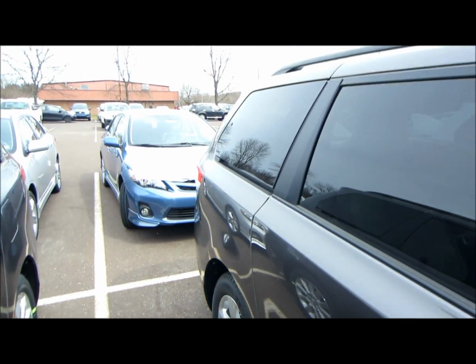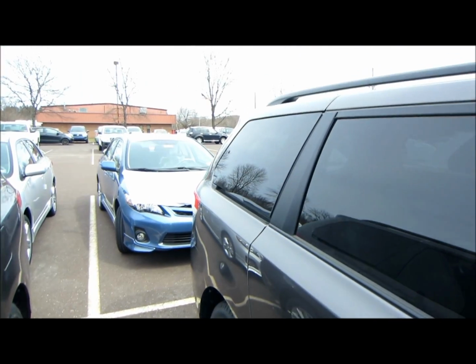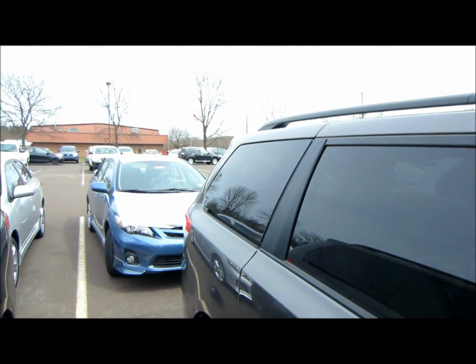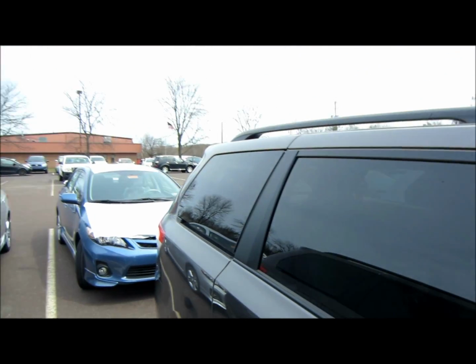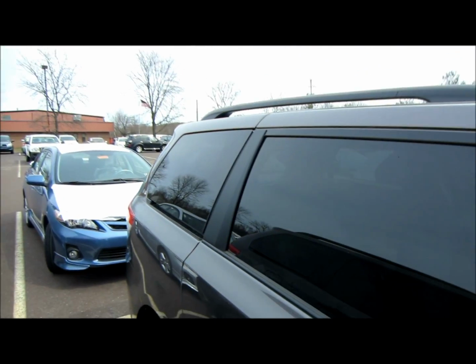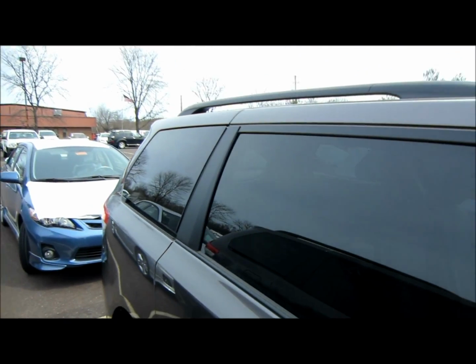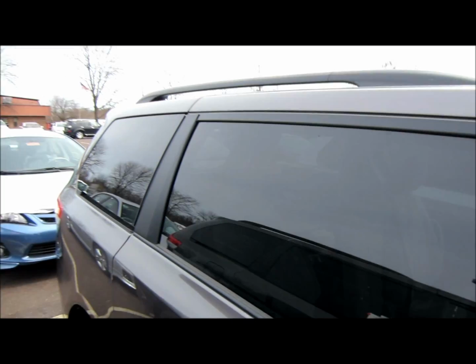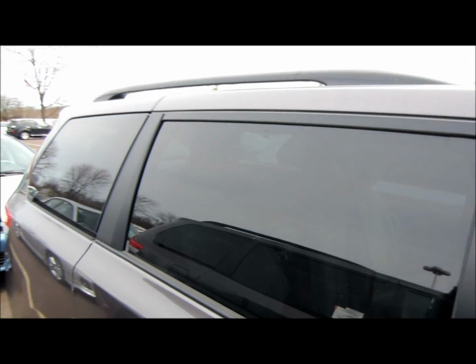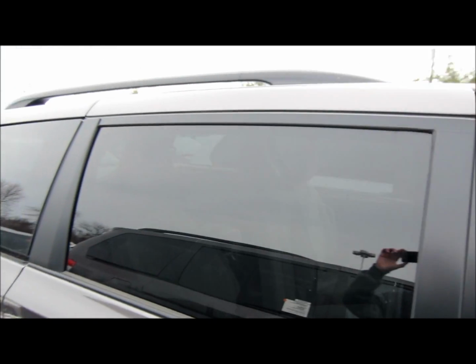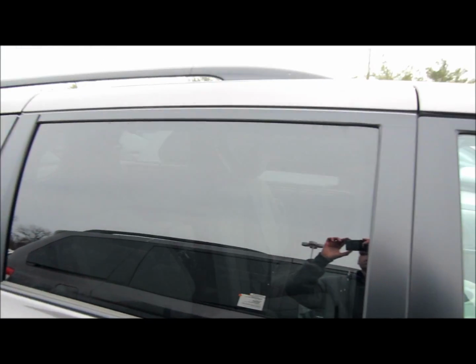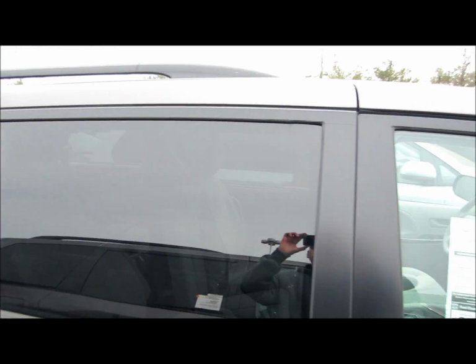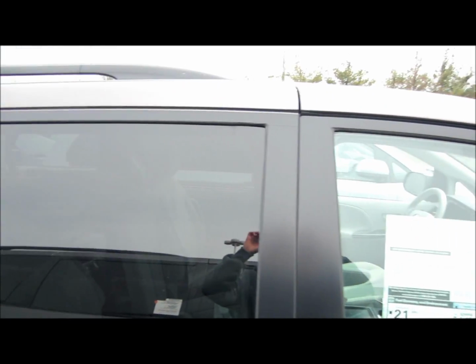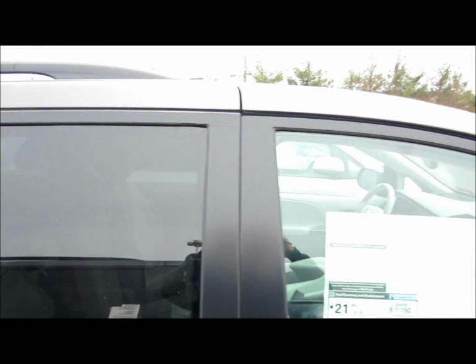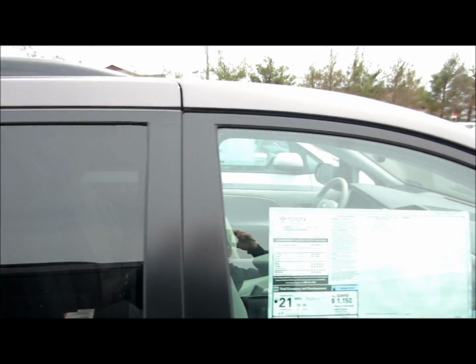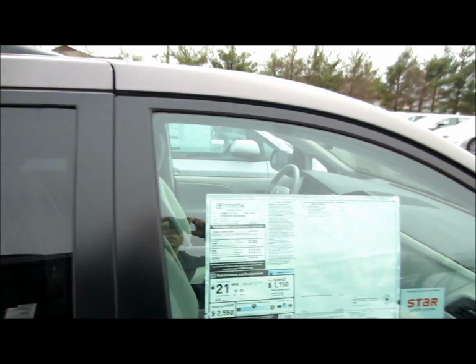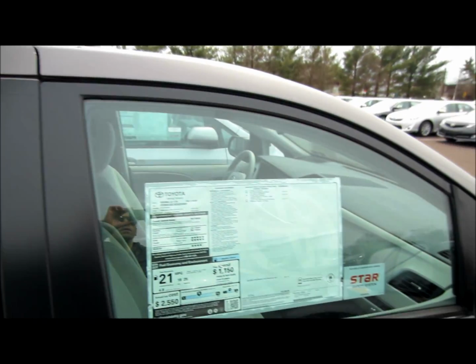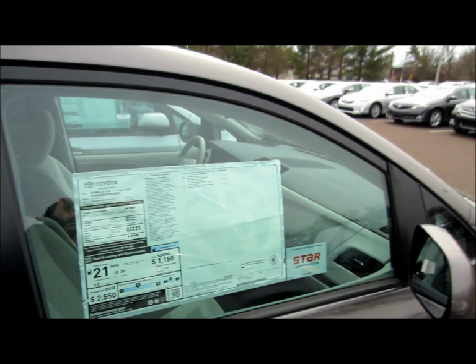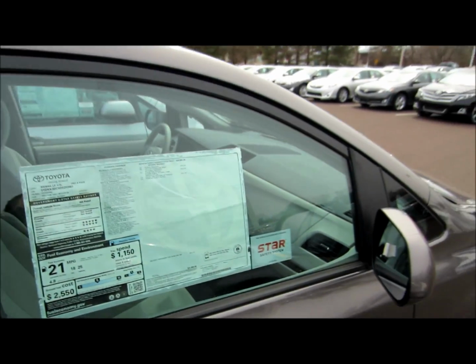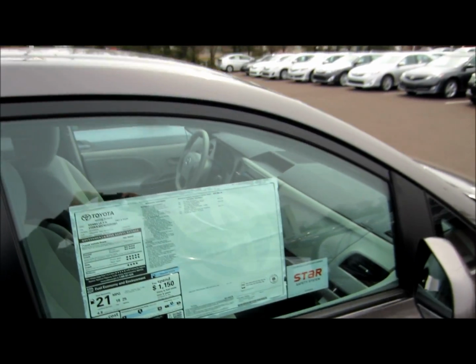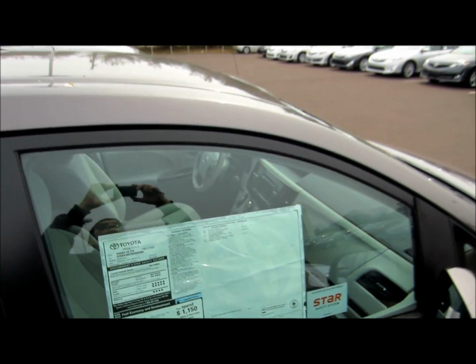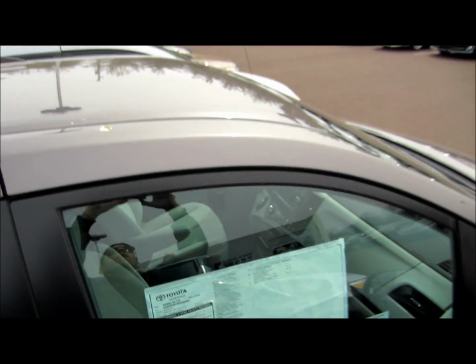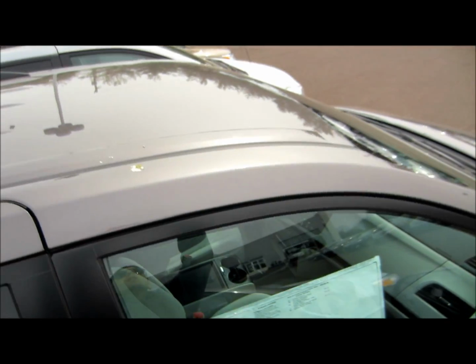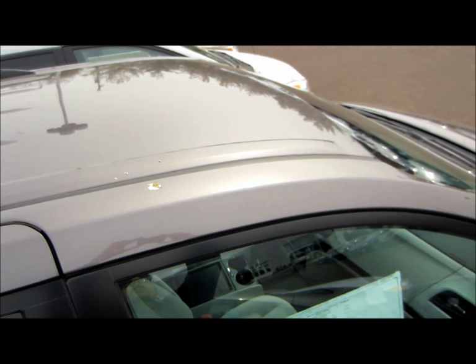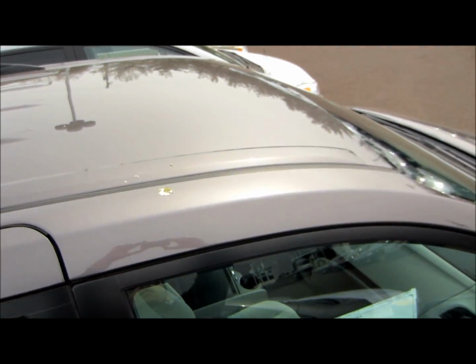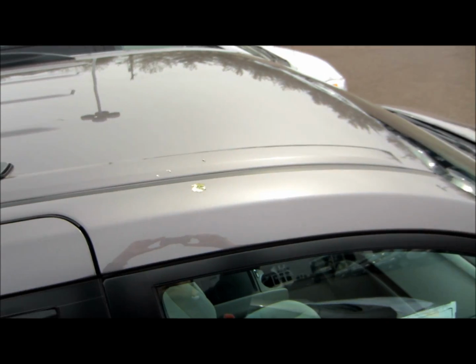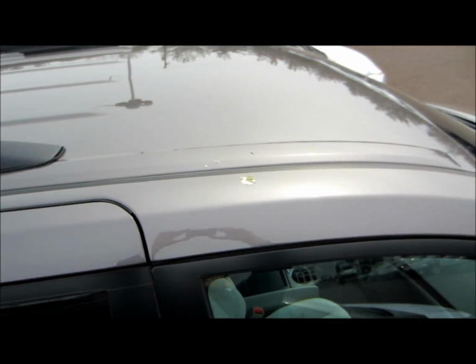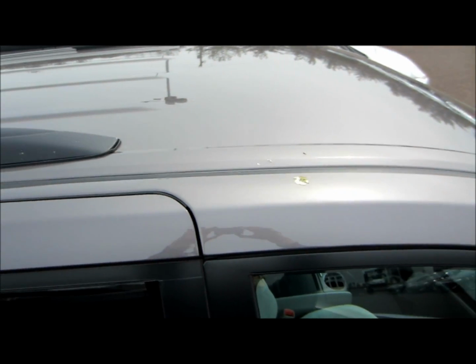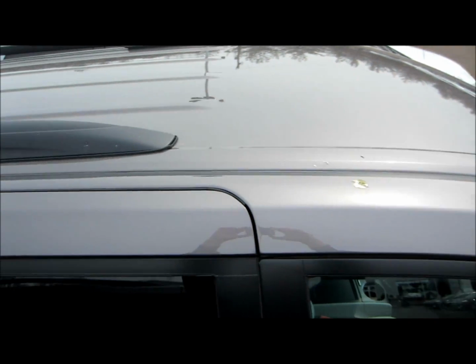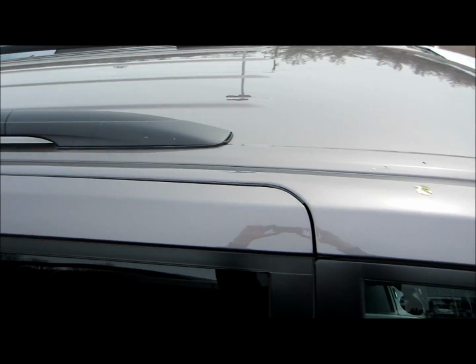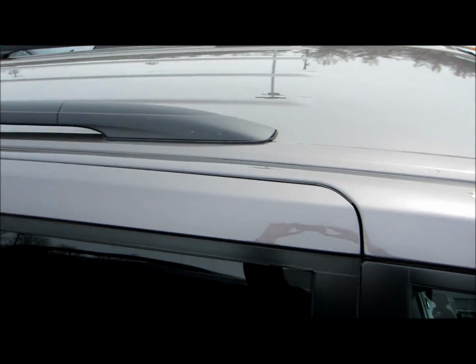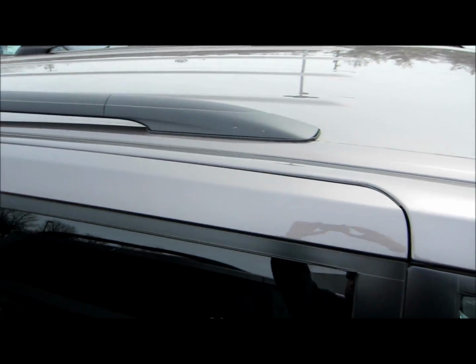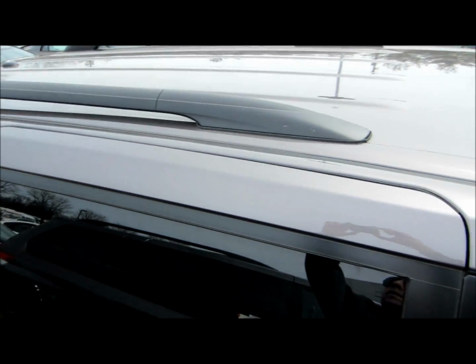Privacy glass on rear windows, black roof rails.